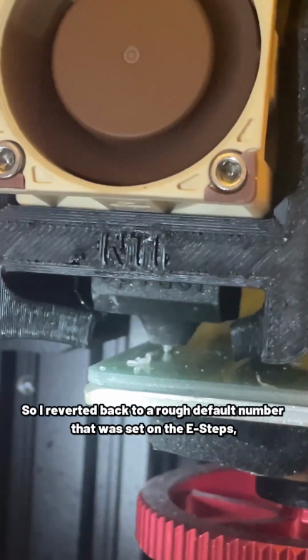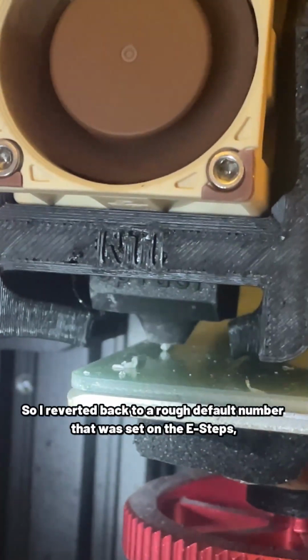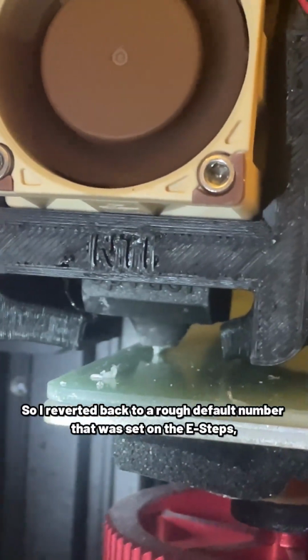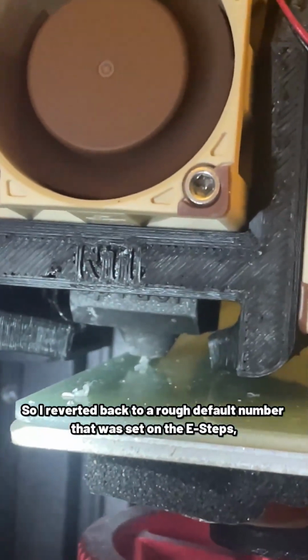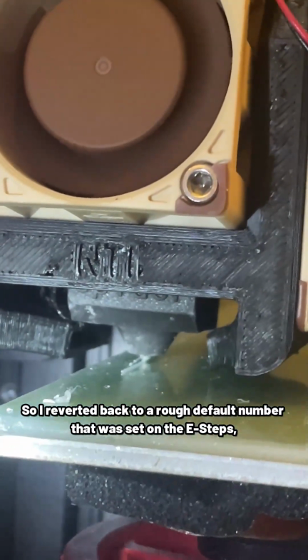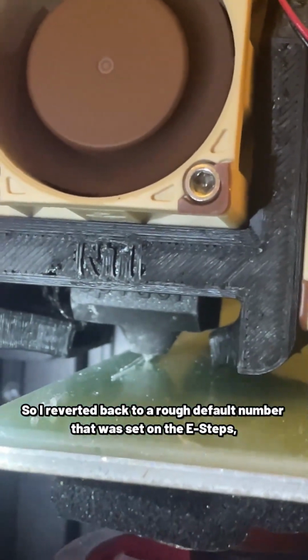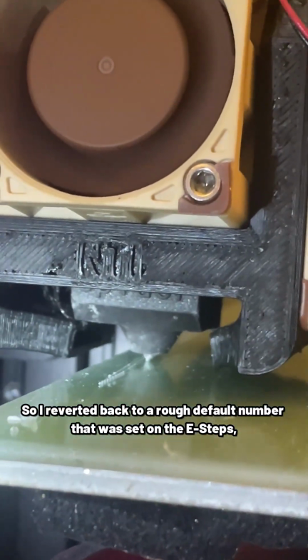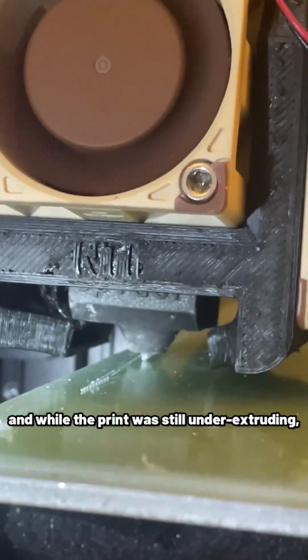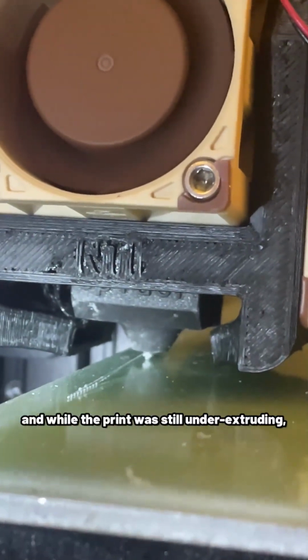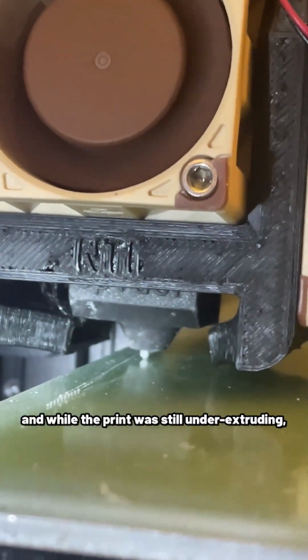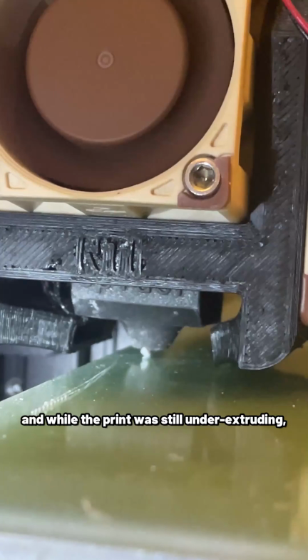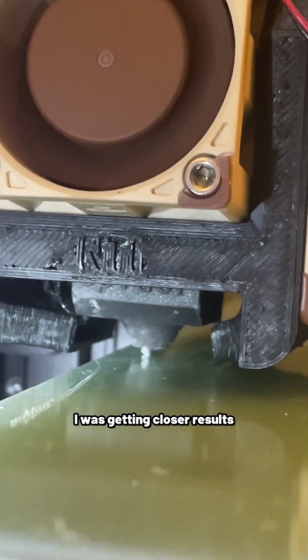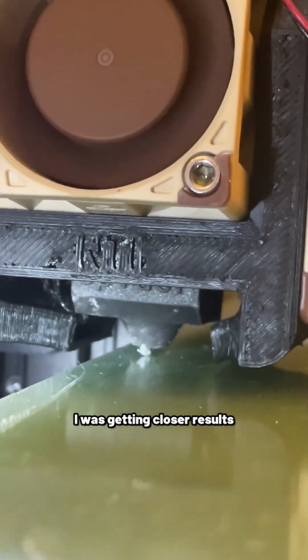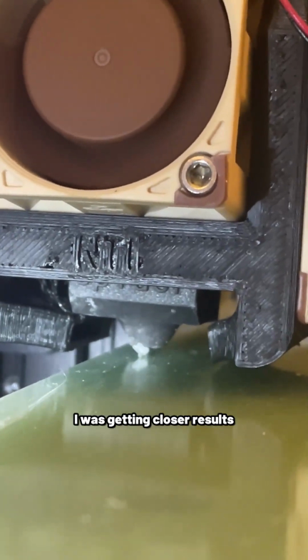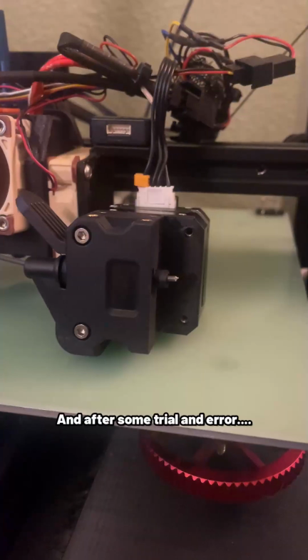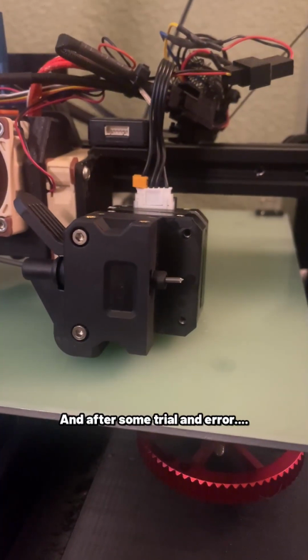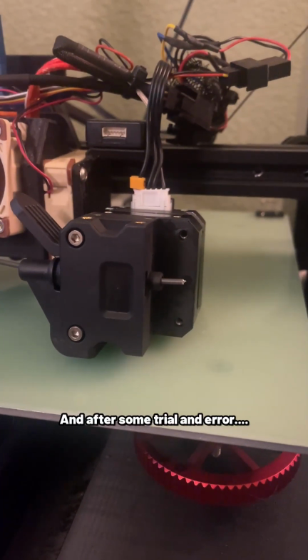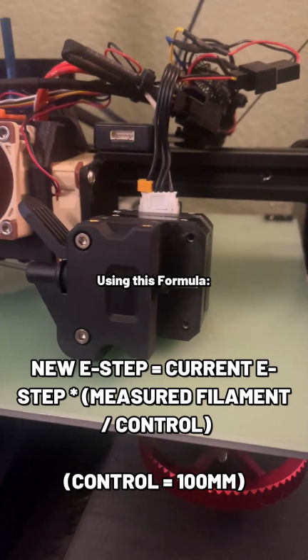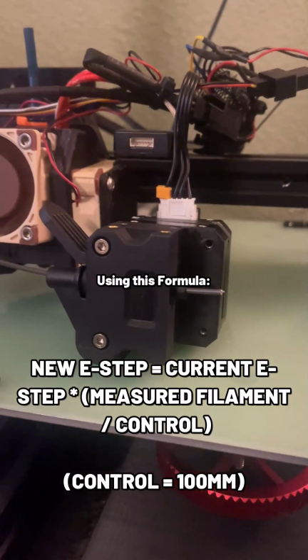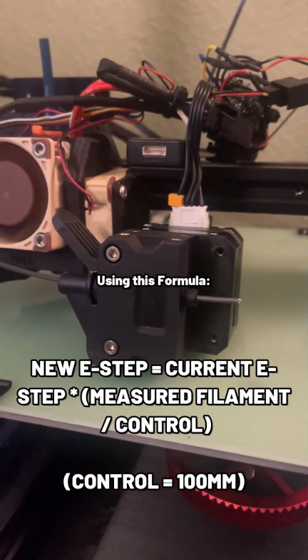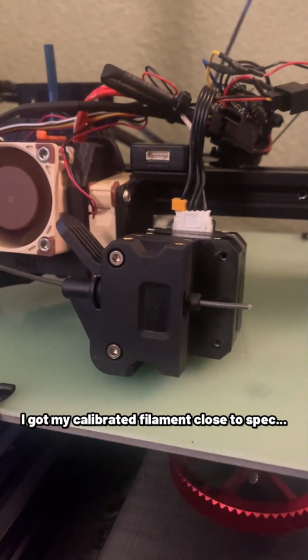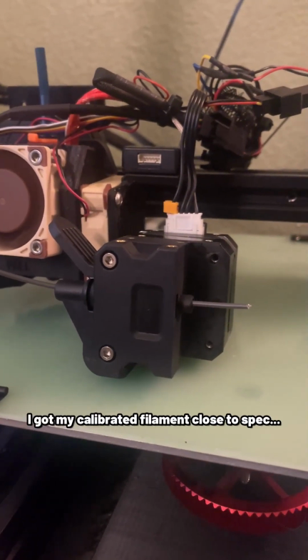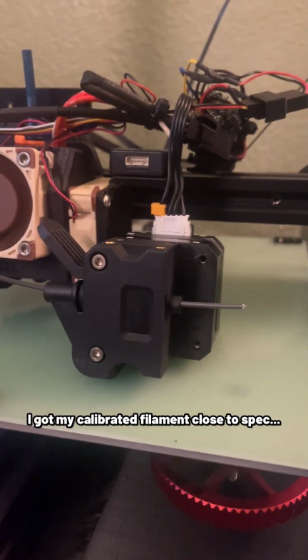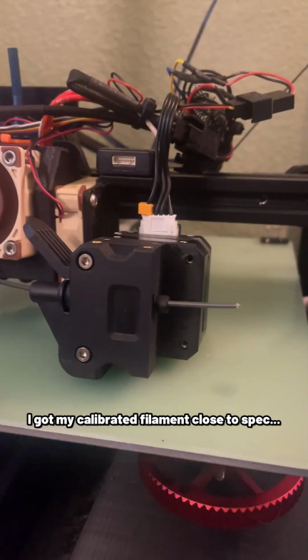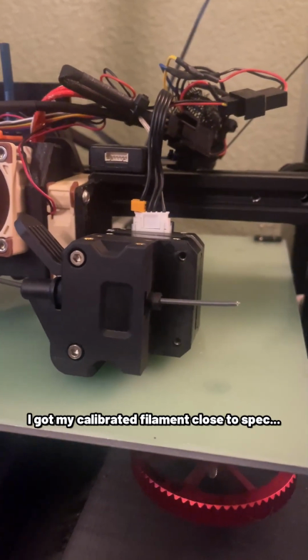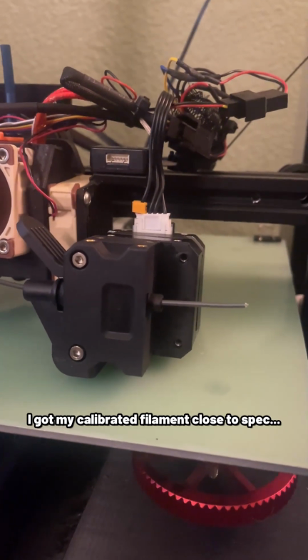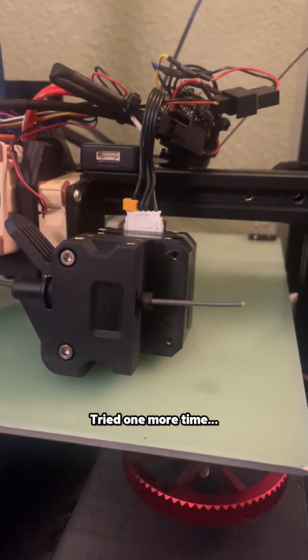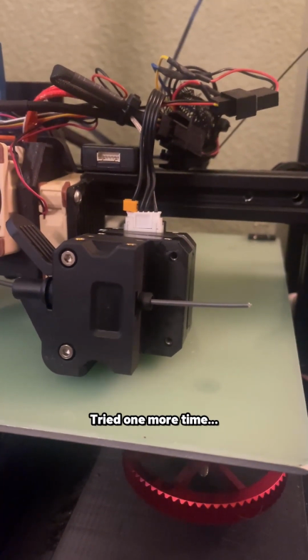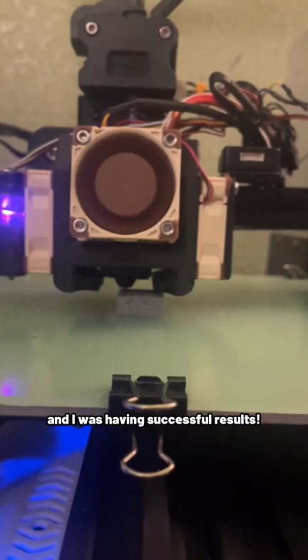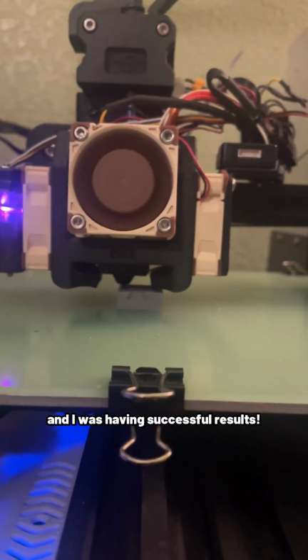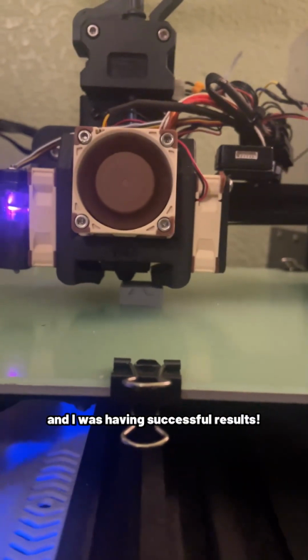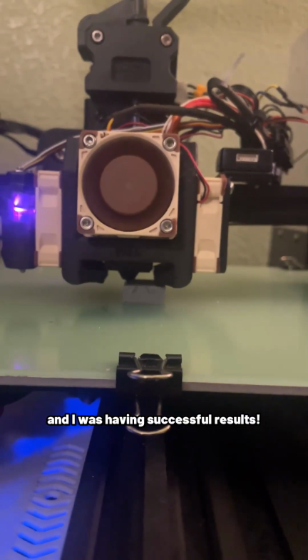So I reverted back to a rough default number that was set on the e-steps, and while the print was still under-extruding, I was getting closer results. After some trial and error using this basic formula, I got my calibrated e-steps close to spec, tried one more time, and I was having successful results.